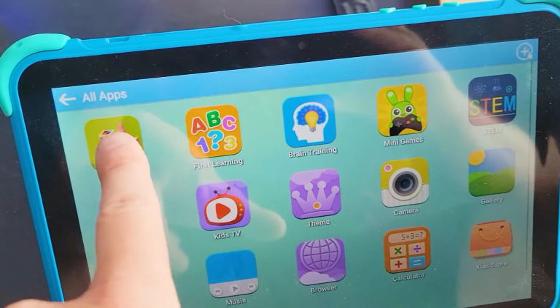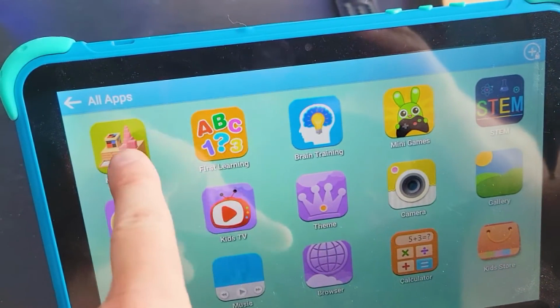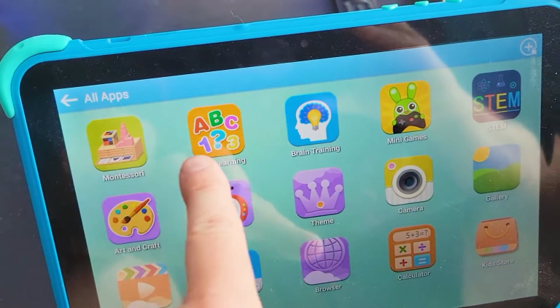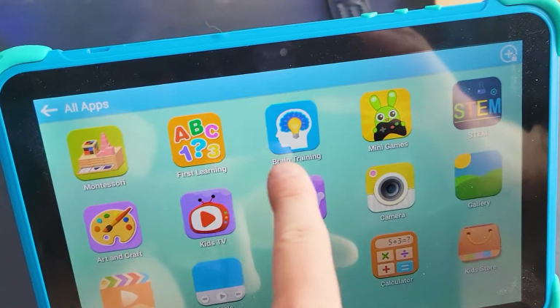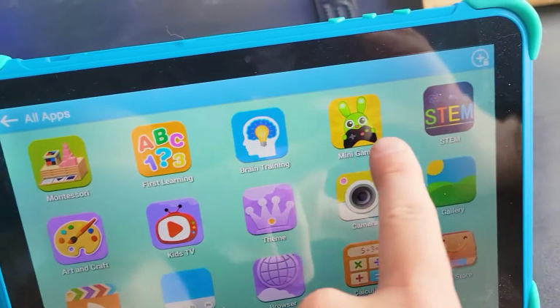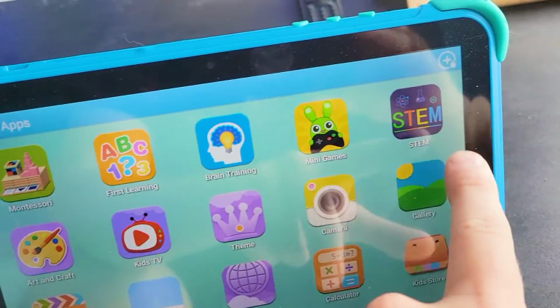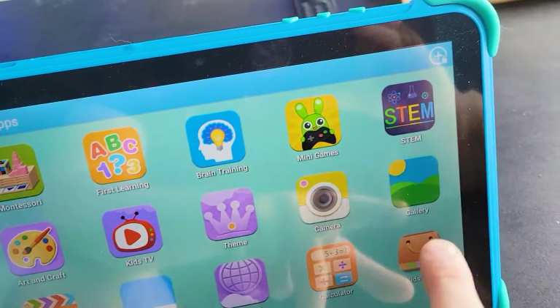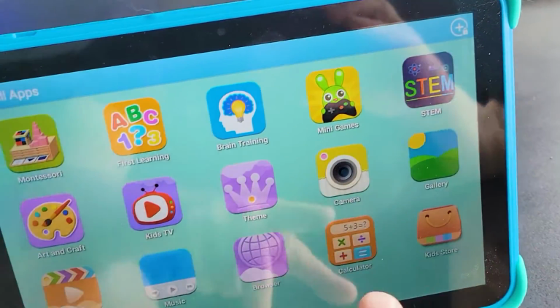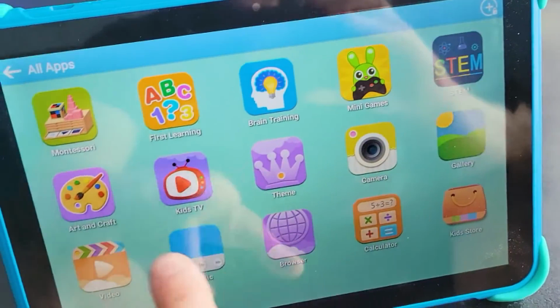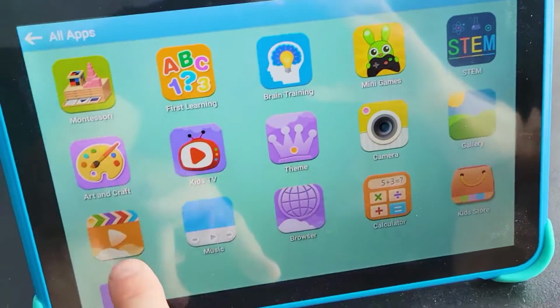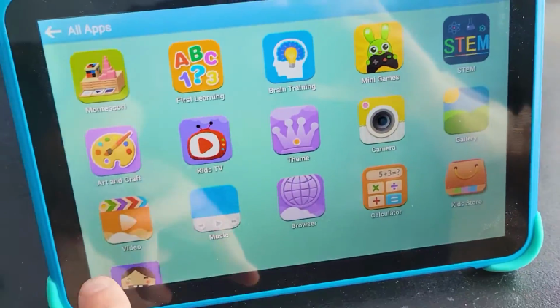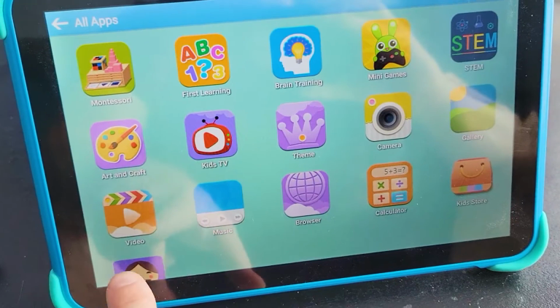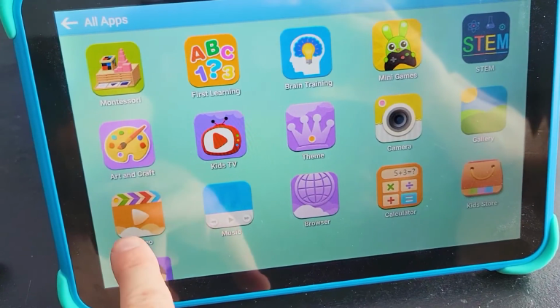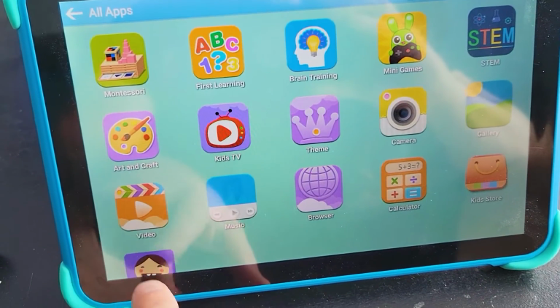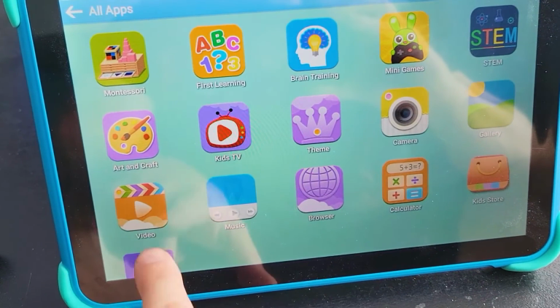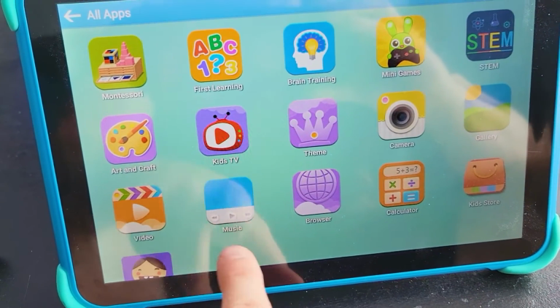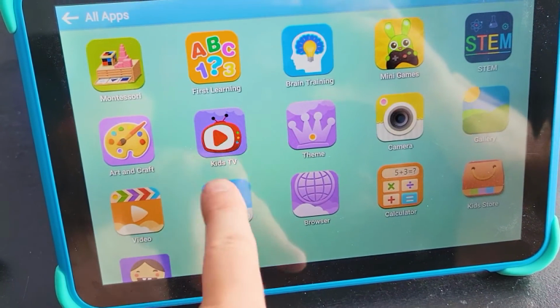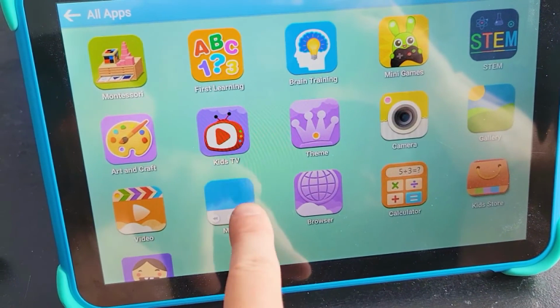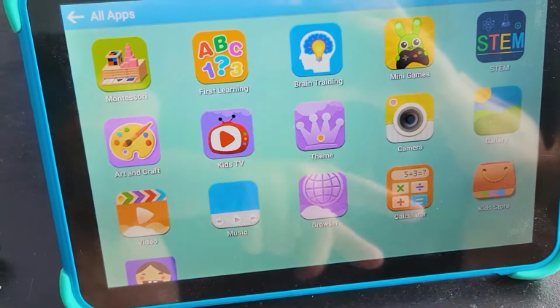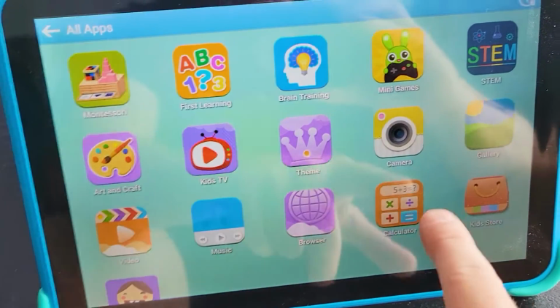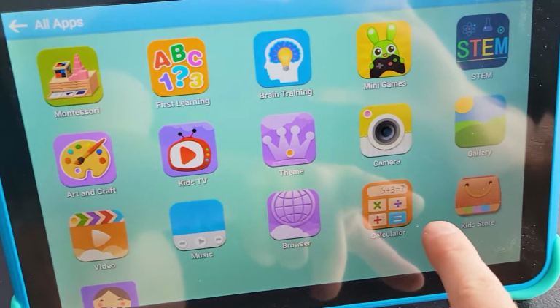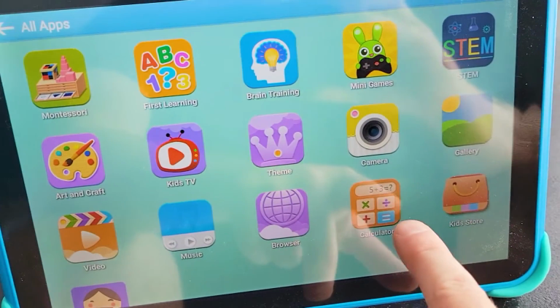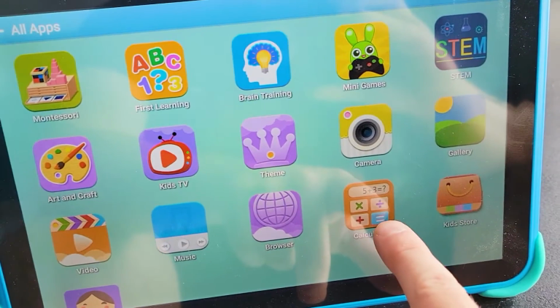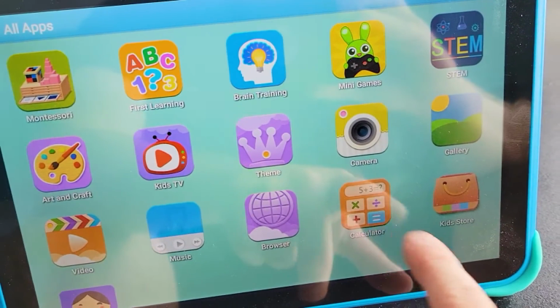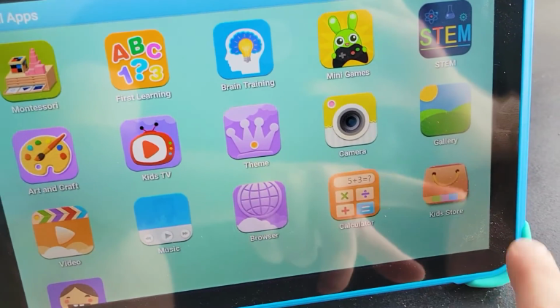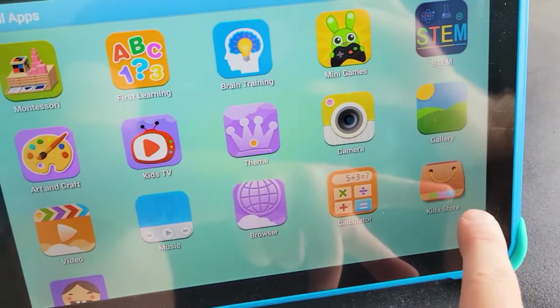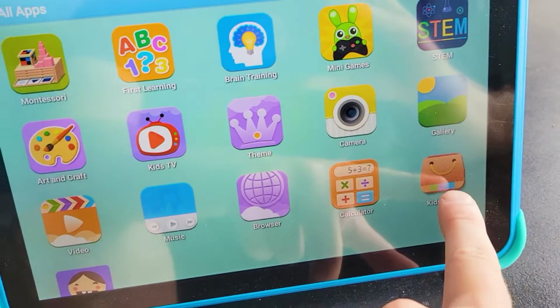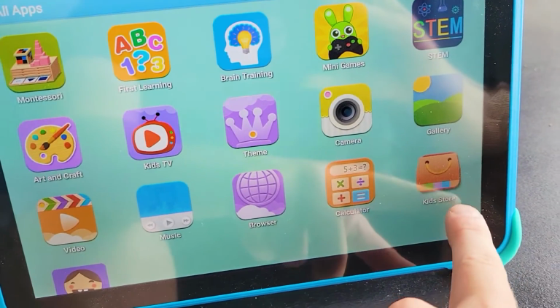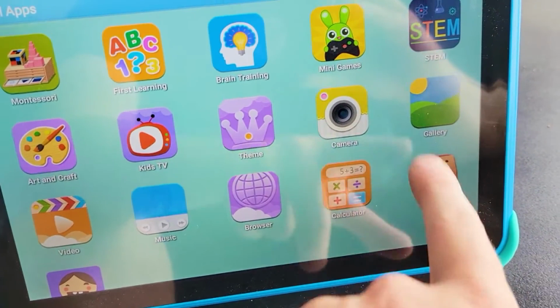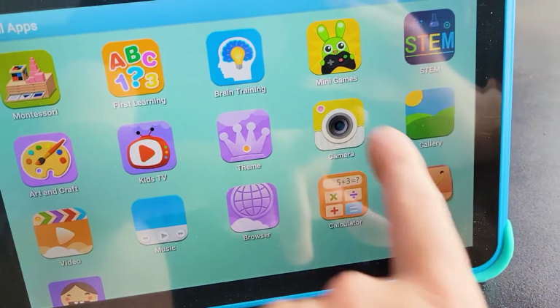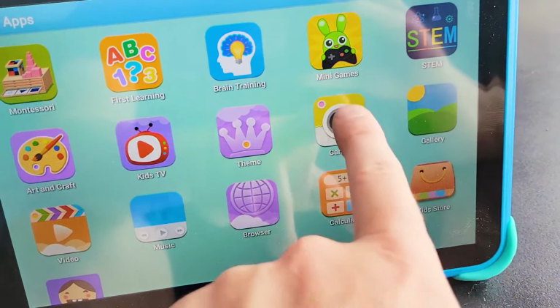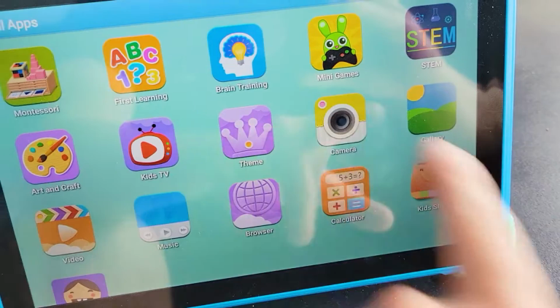There are a lot of different games — we've got some STEM, some video, you can play music, of course, and there's a calculator. There's also a kids' zone.